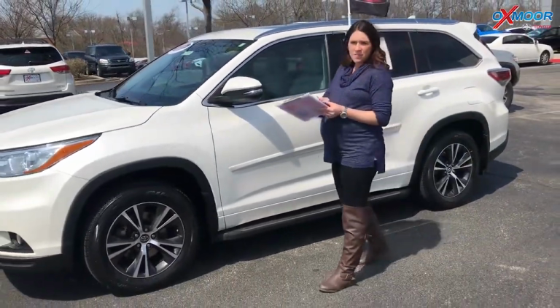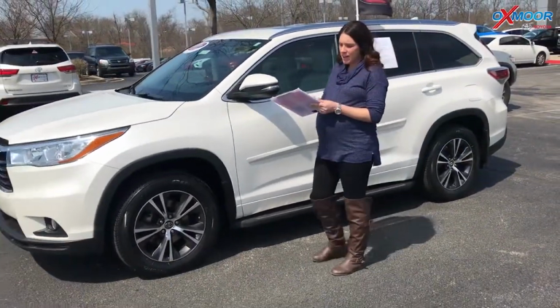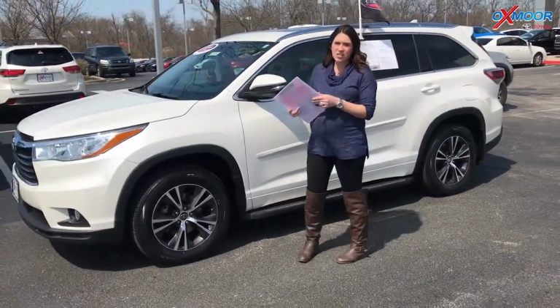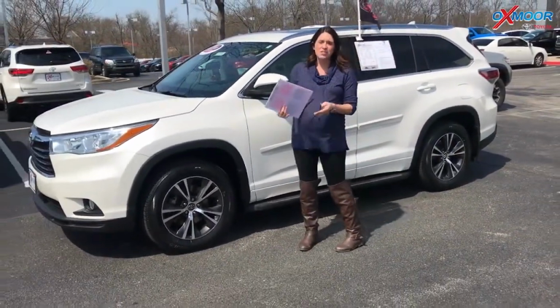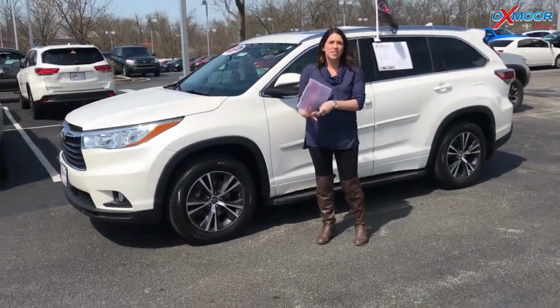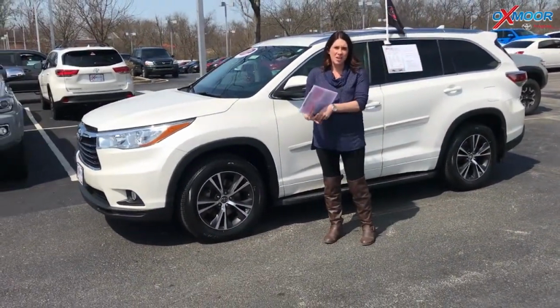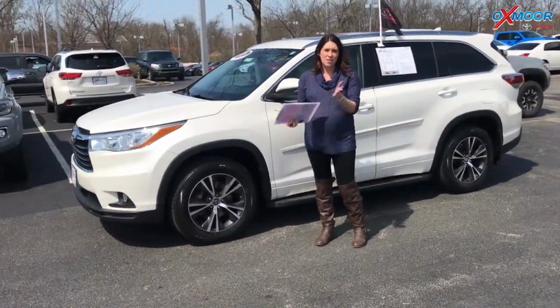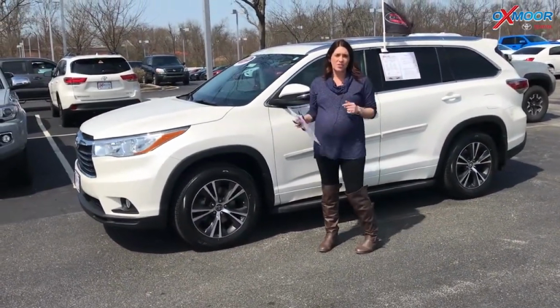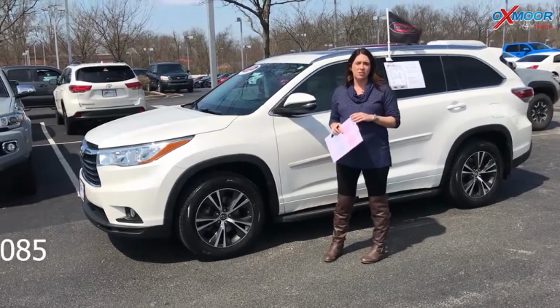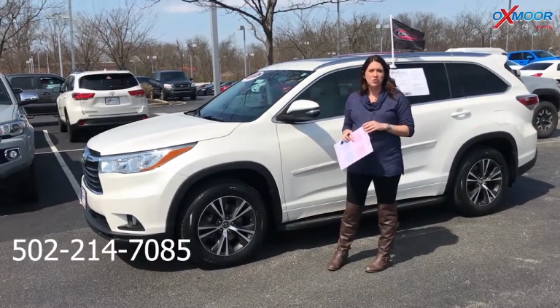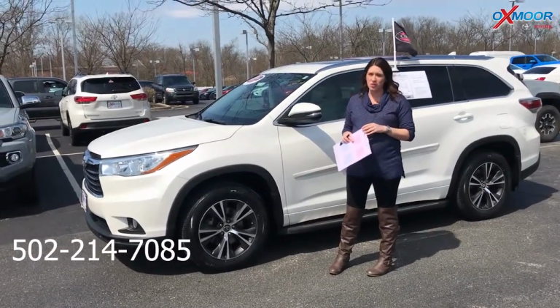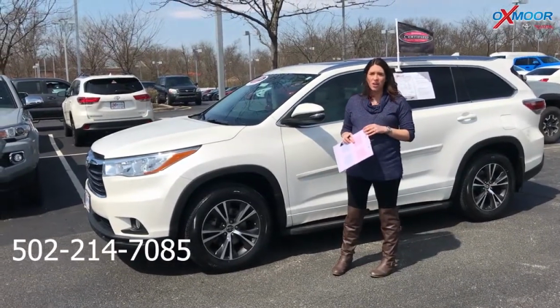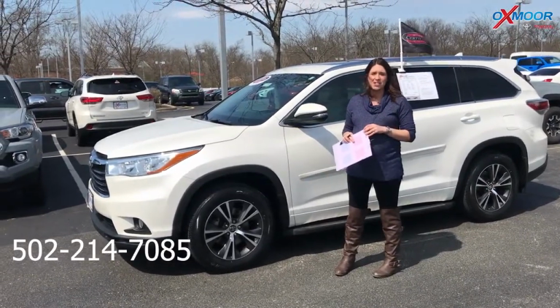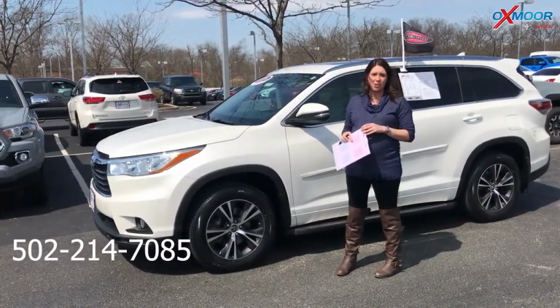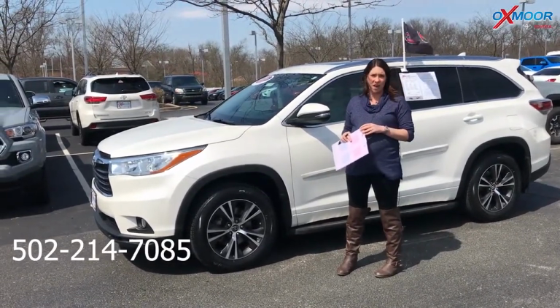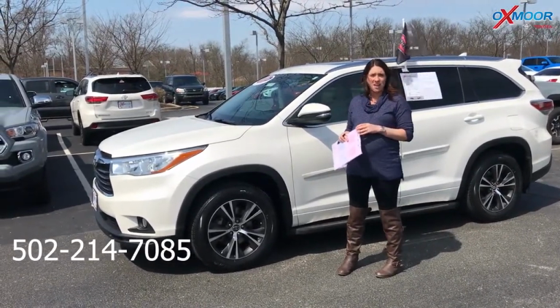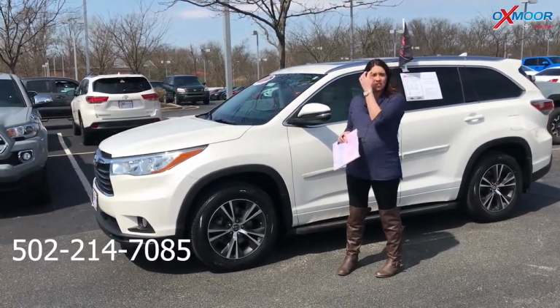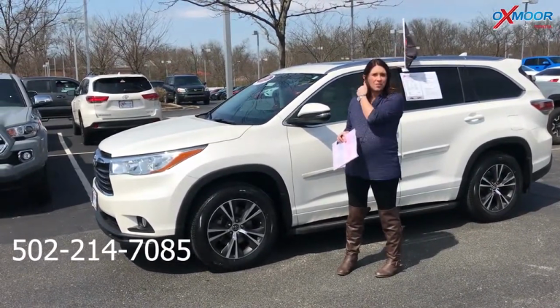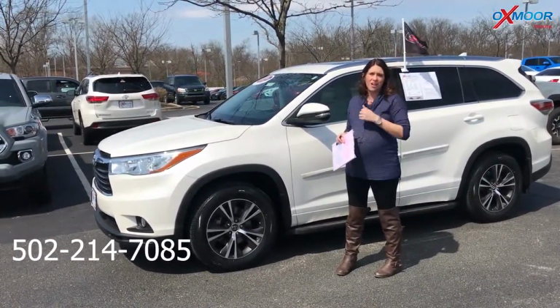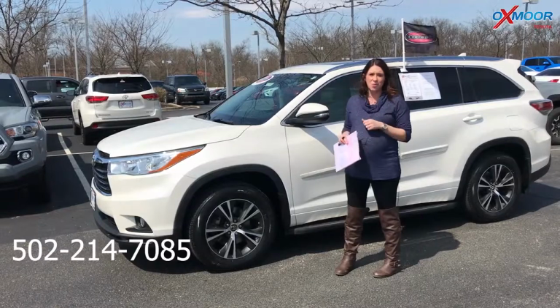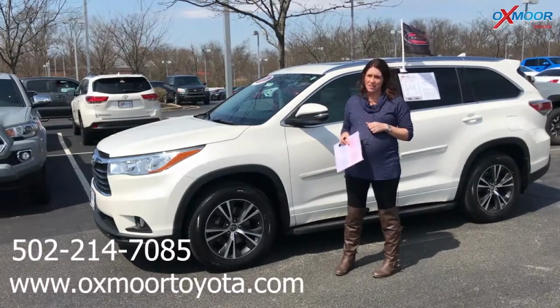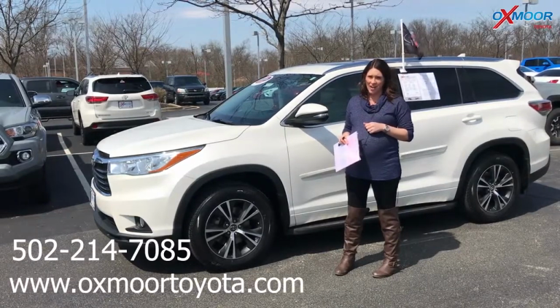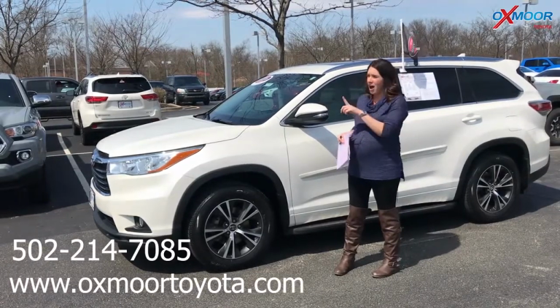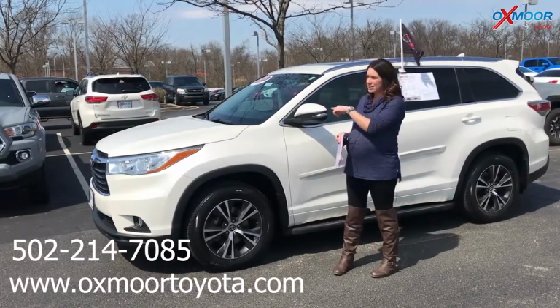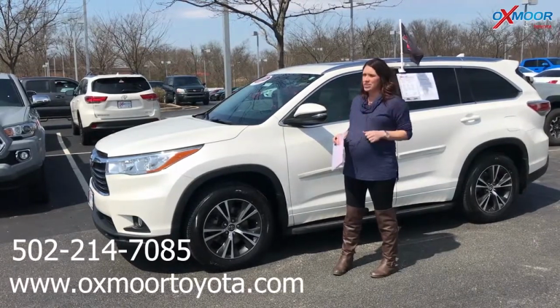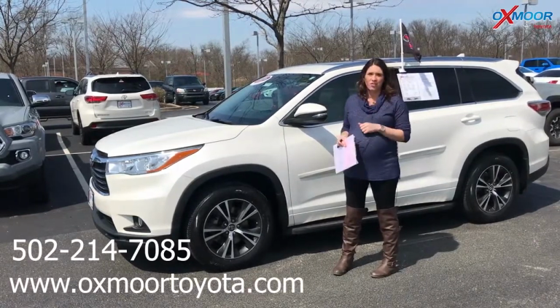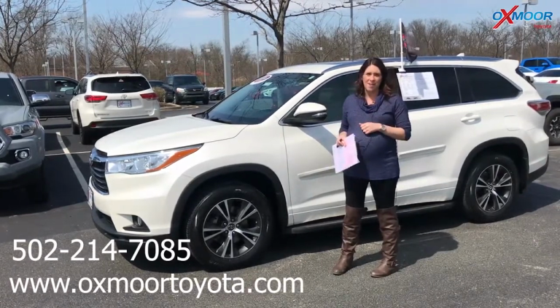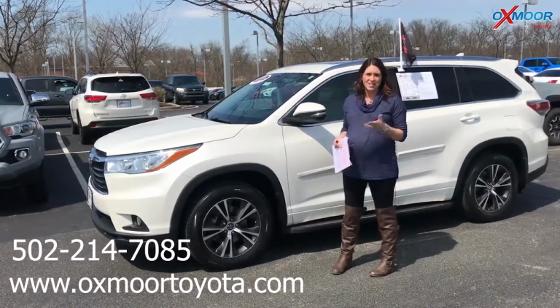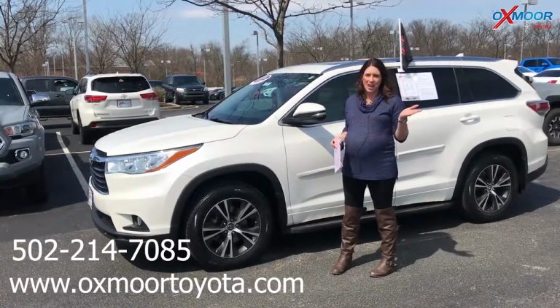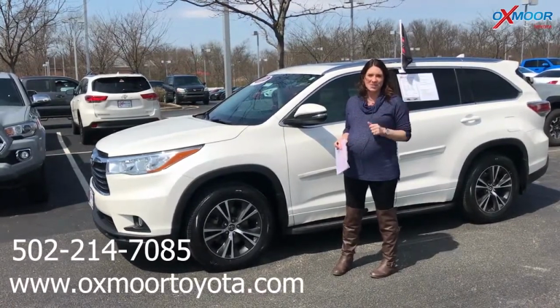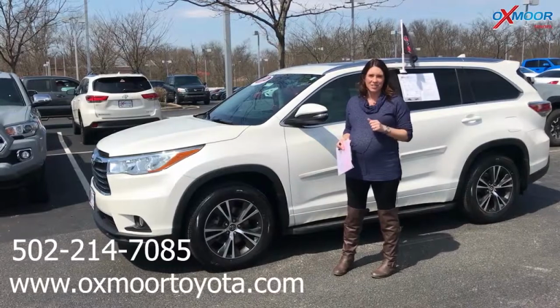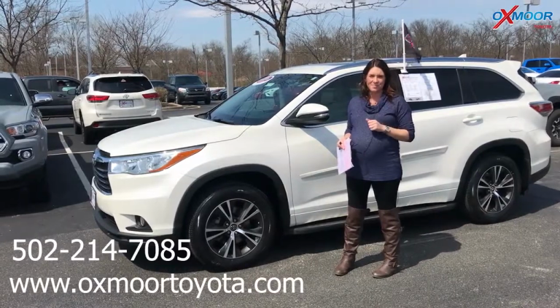If you guys have any questions, please feel free to let us know. The best phone number is 502-214-7085. You can also visit our website, oxmoortoyota.com. I'll have a link to each one I just went over in the comments. Thanks, you guys — we'll see you all soon. Bye.